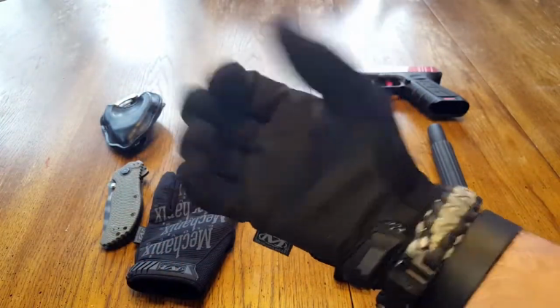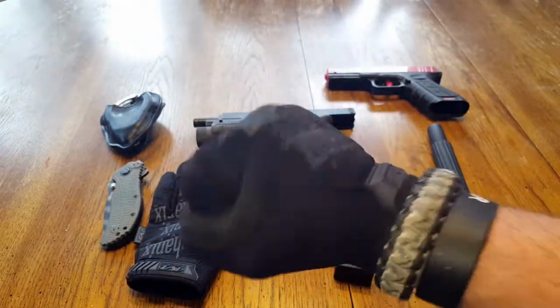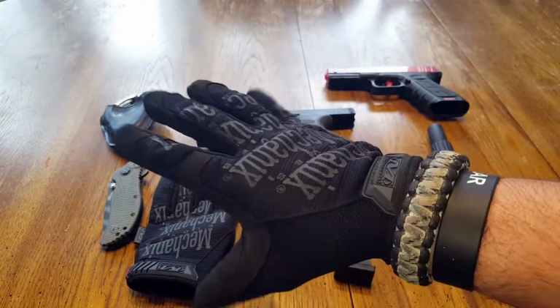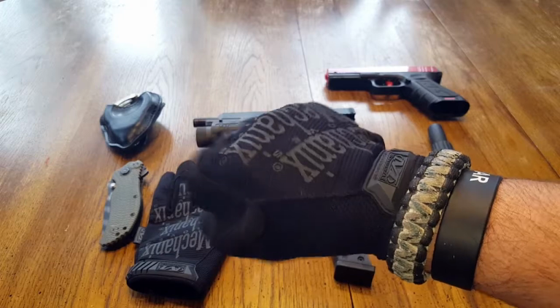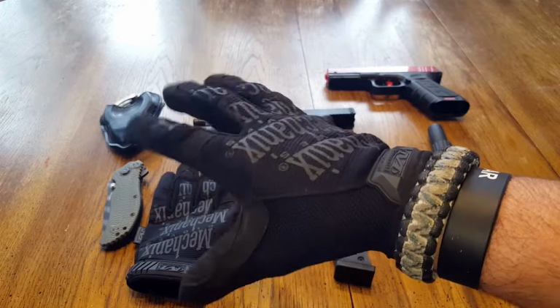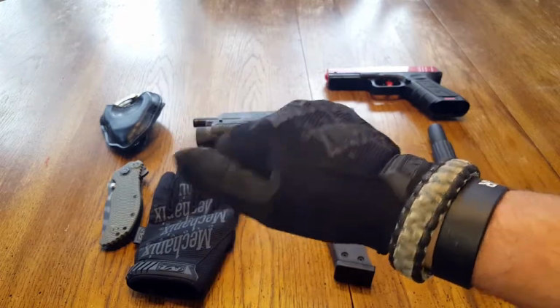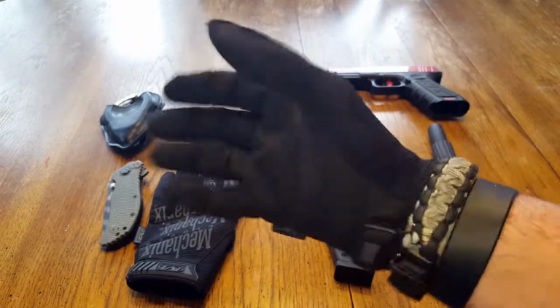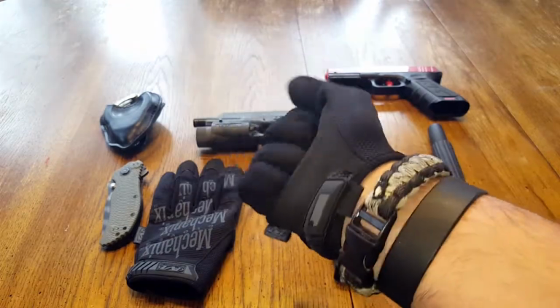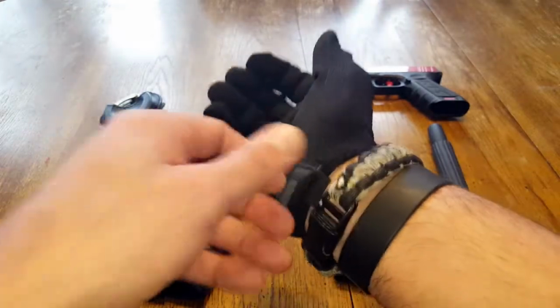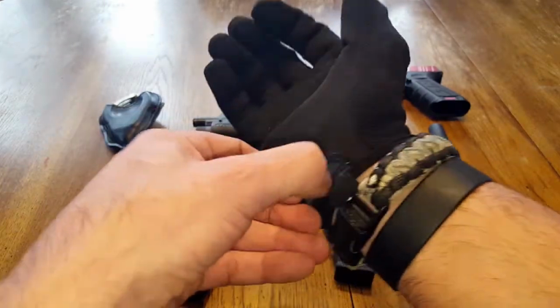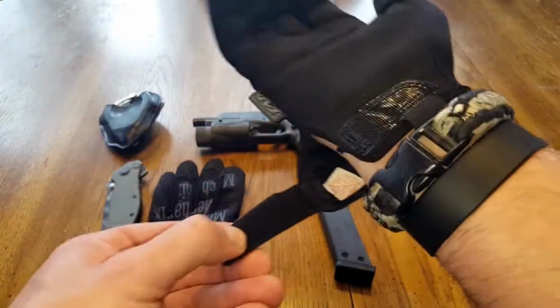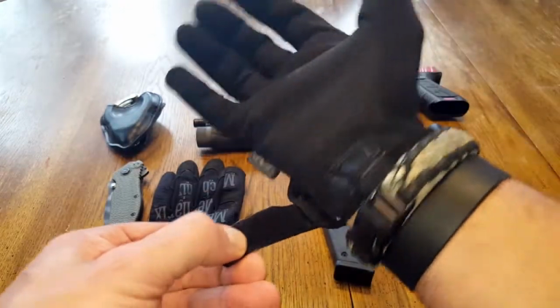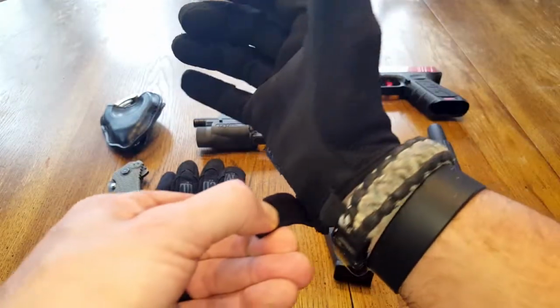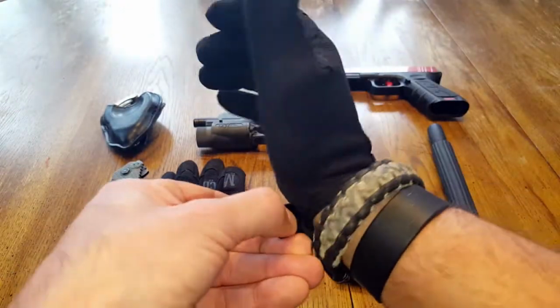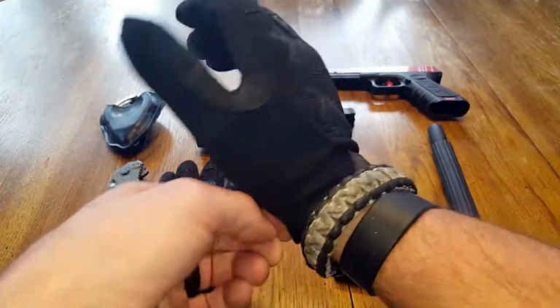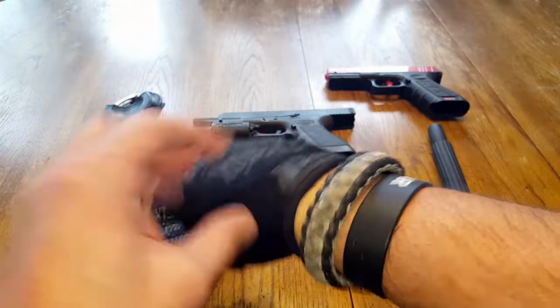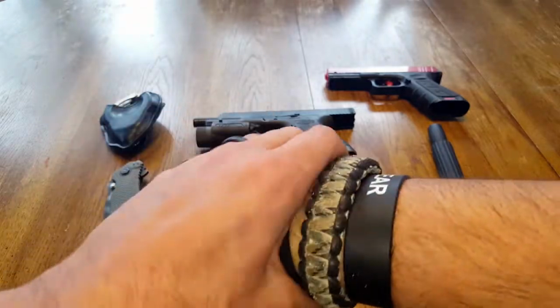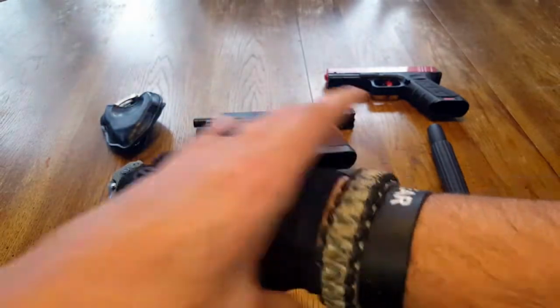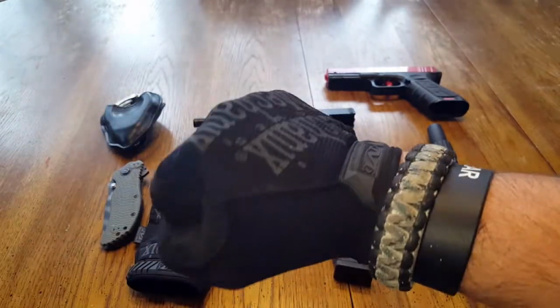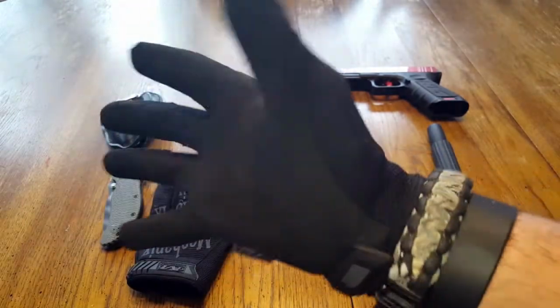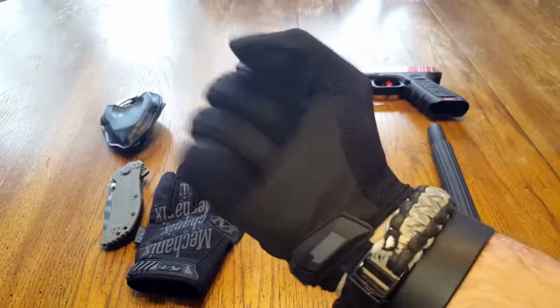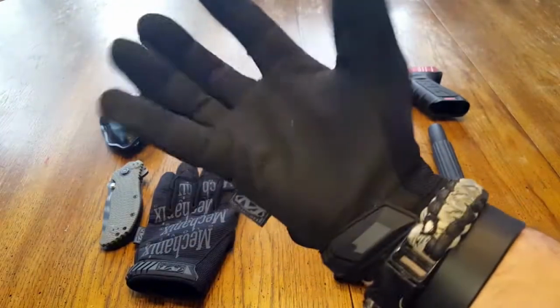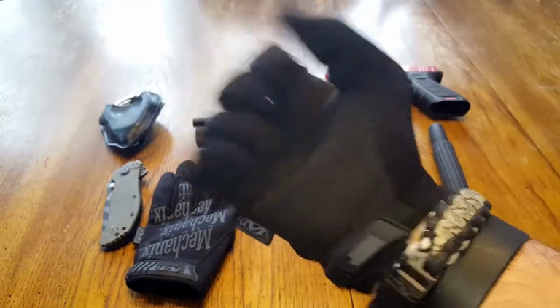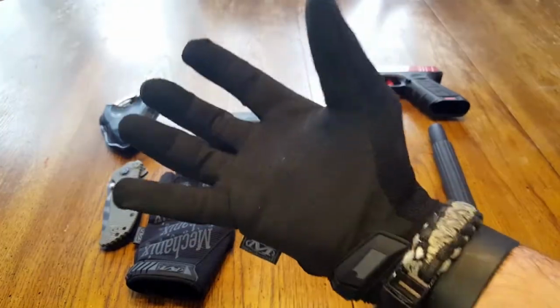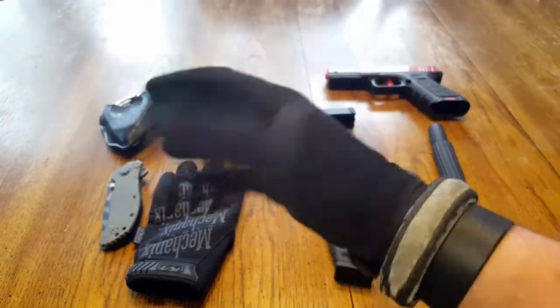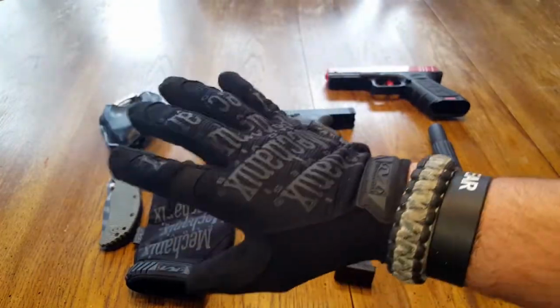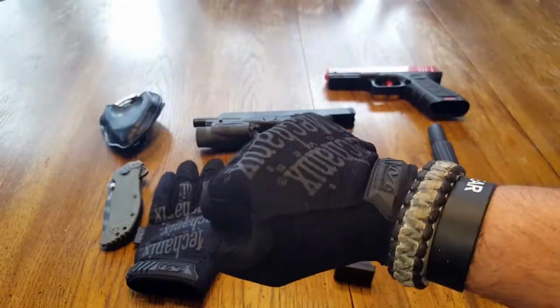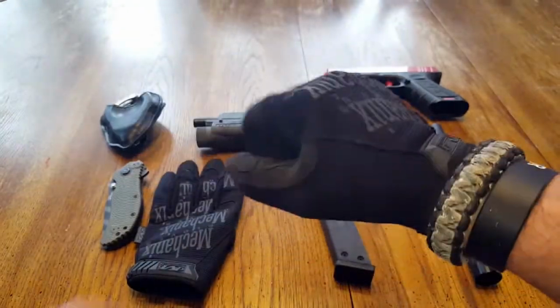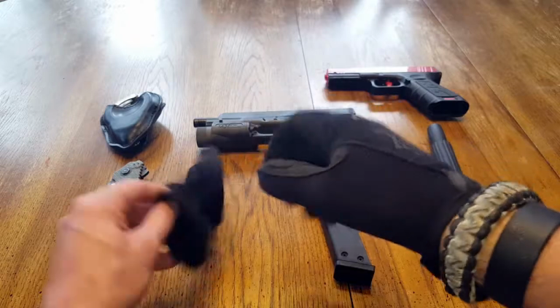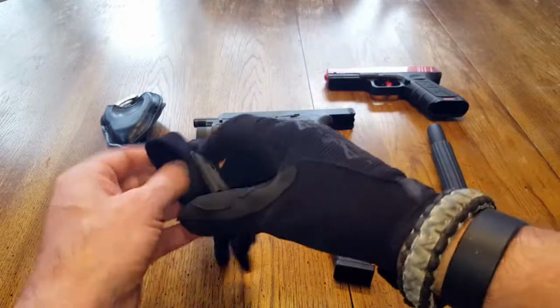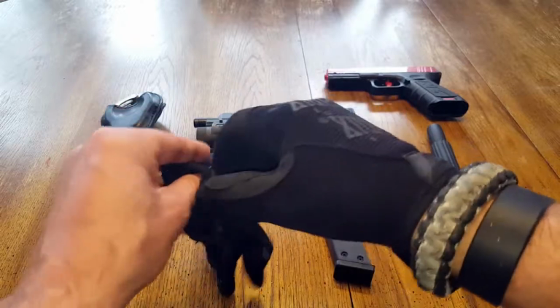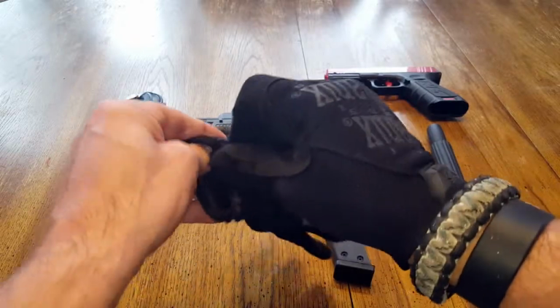The comfort is unbelievable. It has this cool little Velcro on the wrist here to cinch it all down, so it really fits like a glove, to say the least. Super comfortable.